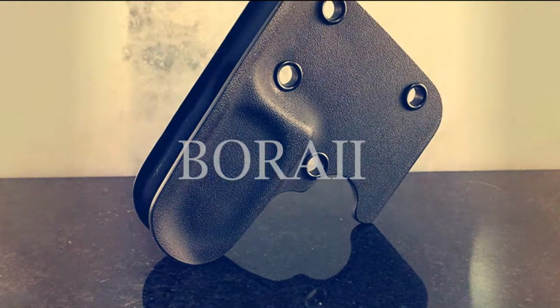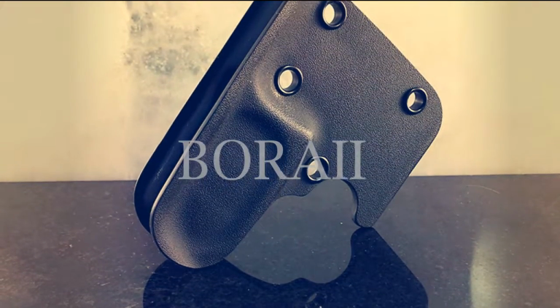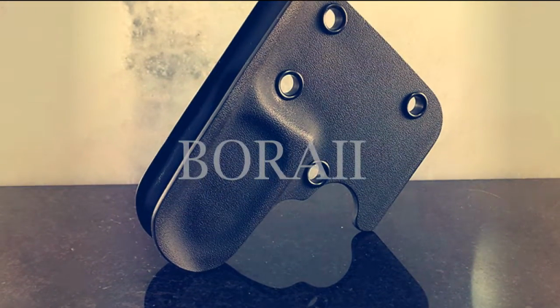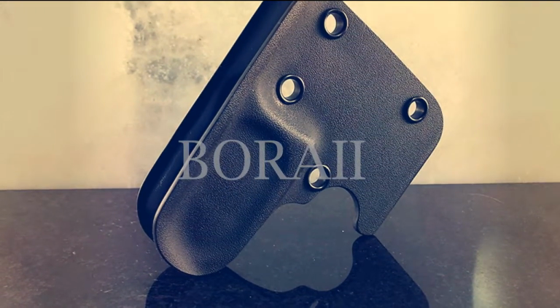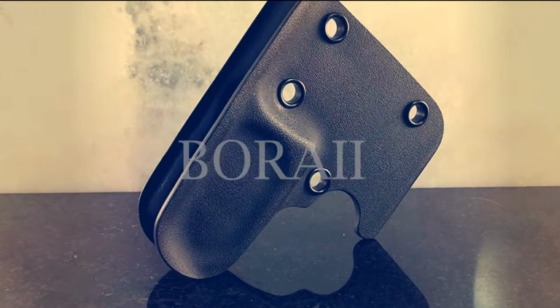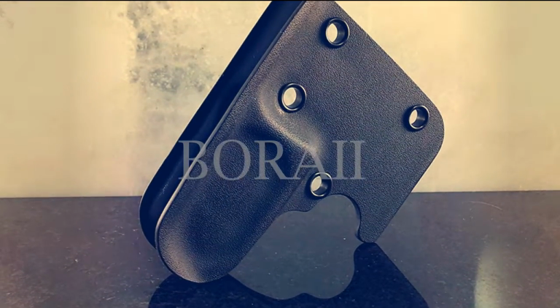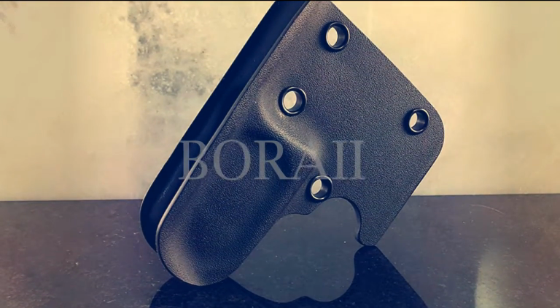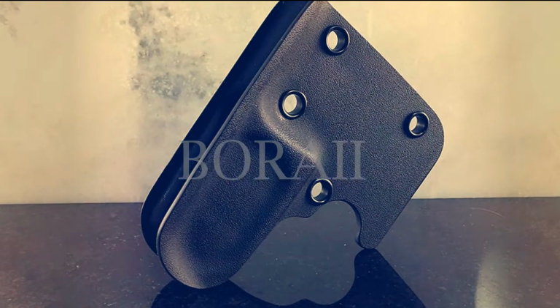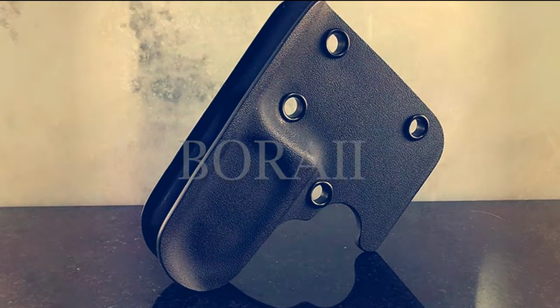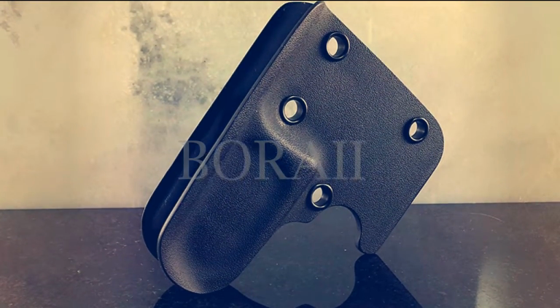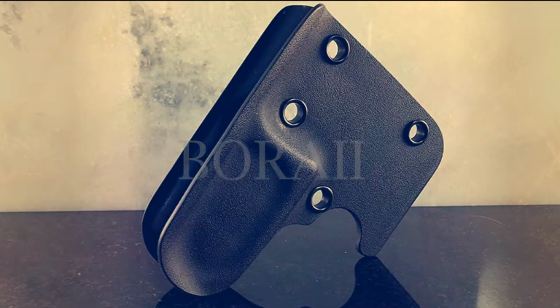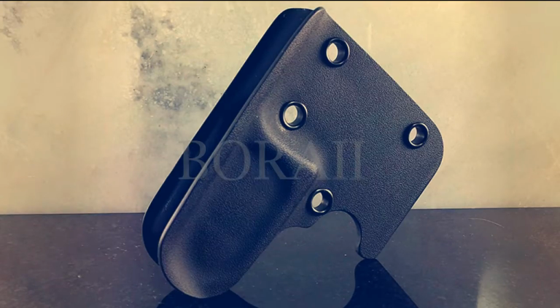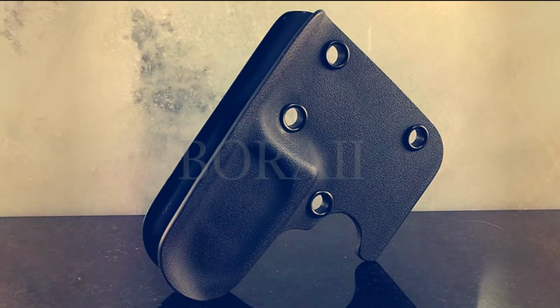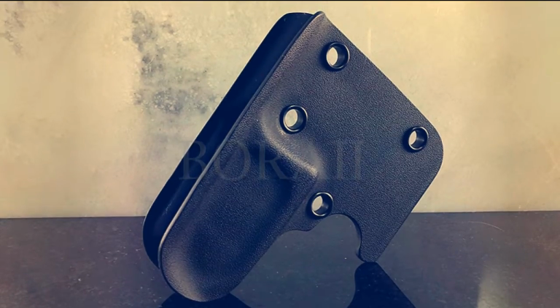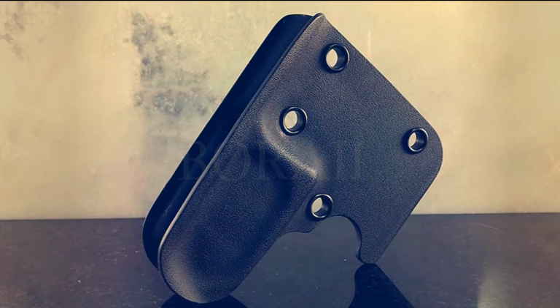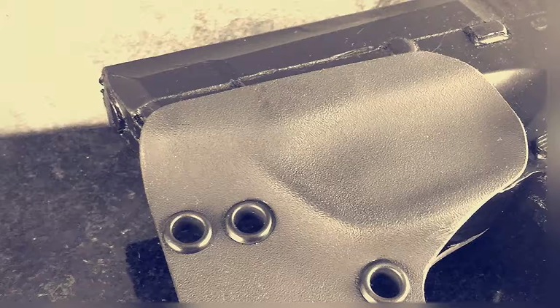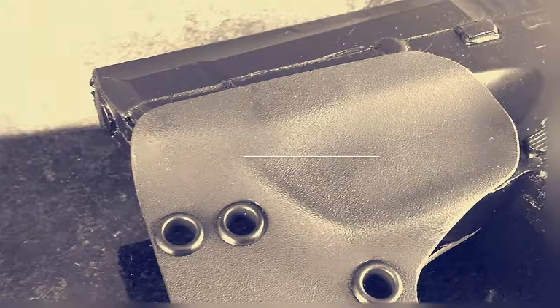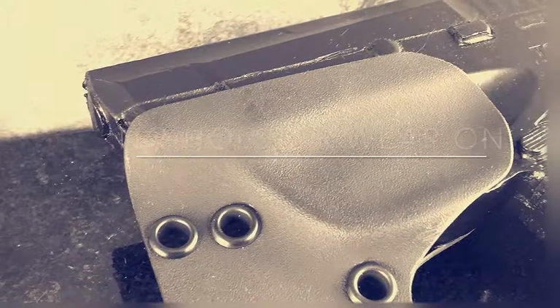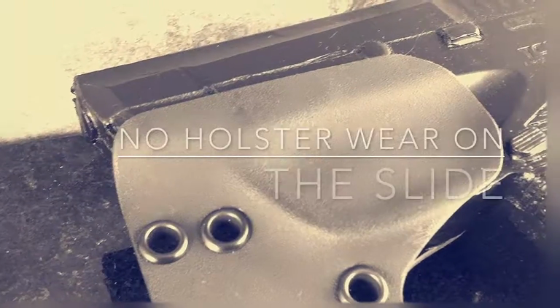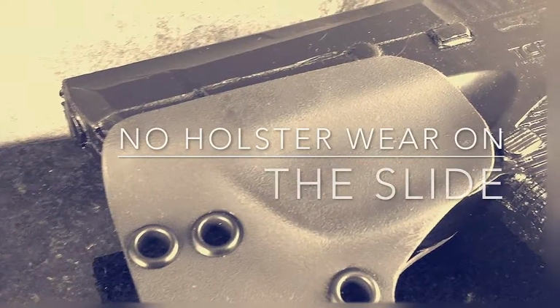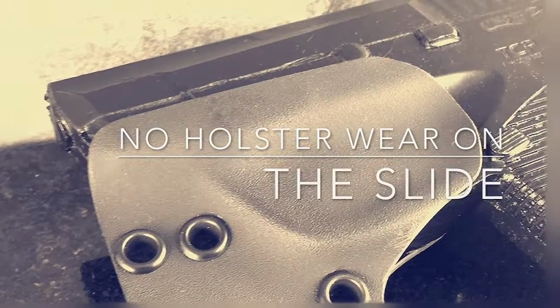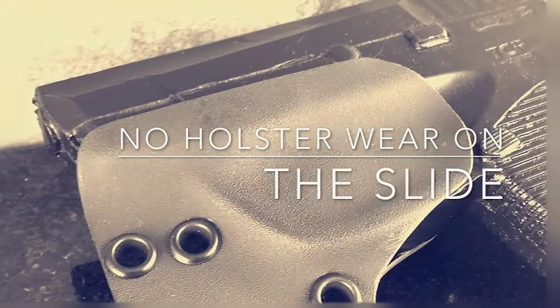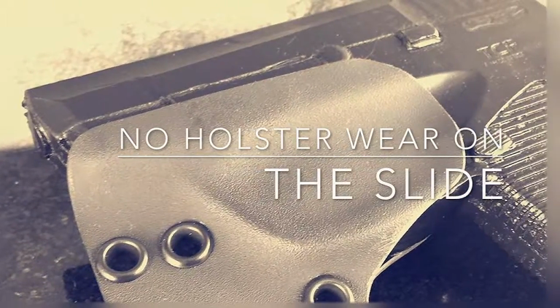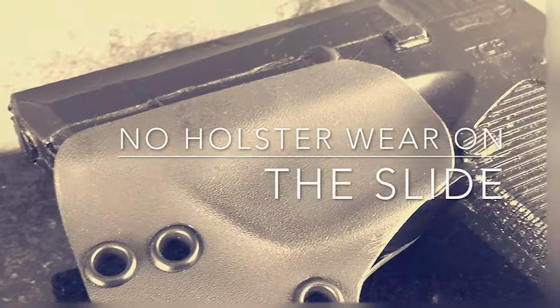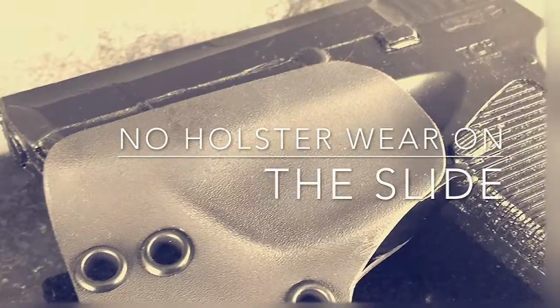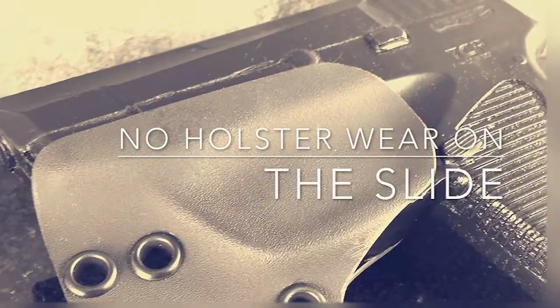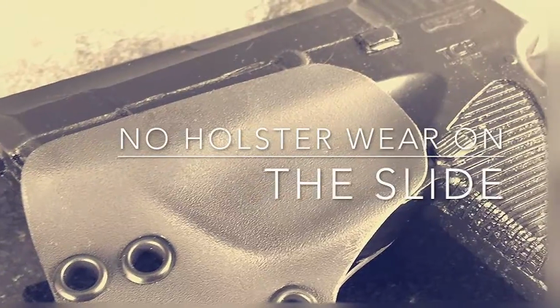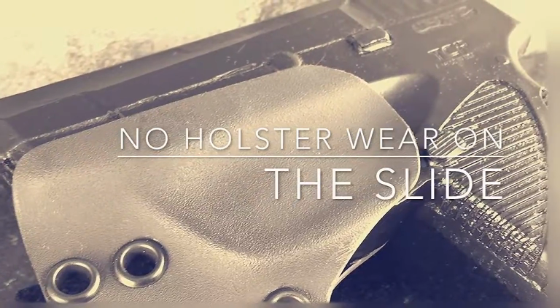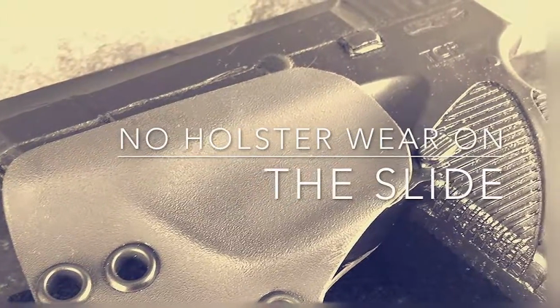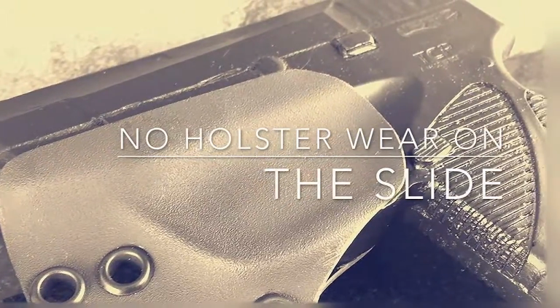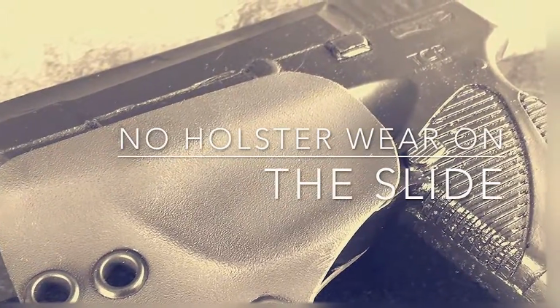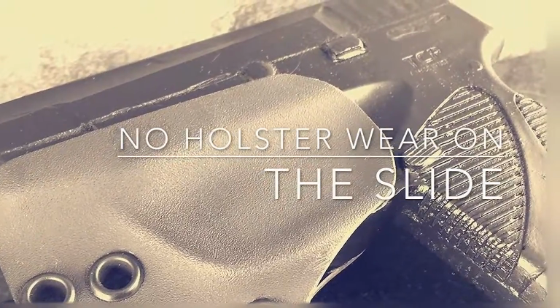A new innovative design that redefines the pocket holster. A low profile cut stops any possible holster wear from scratching the slide of your weapon.